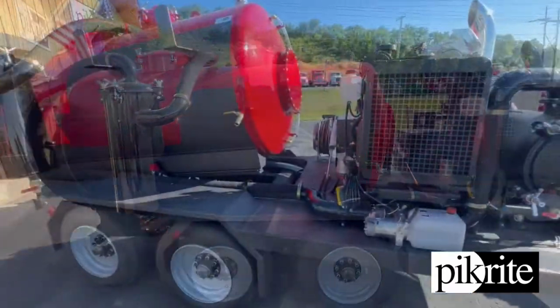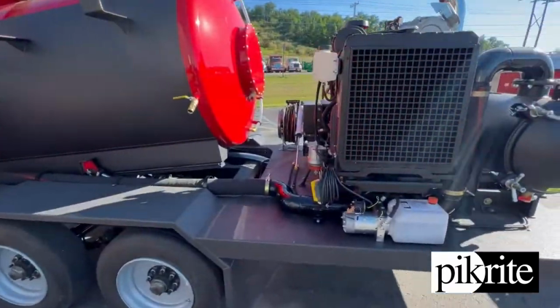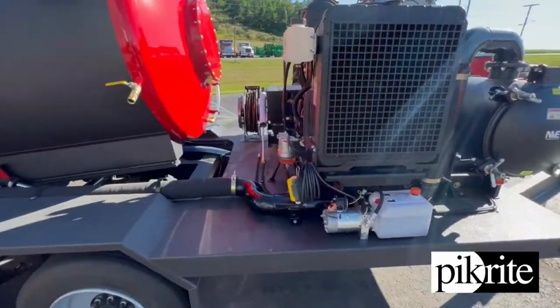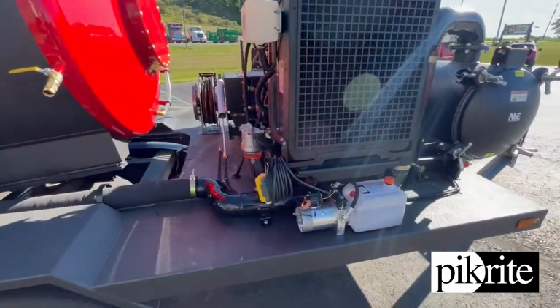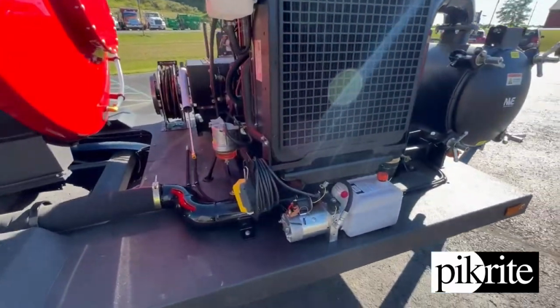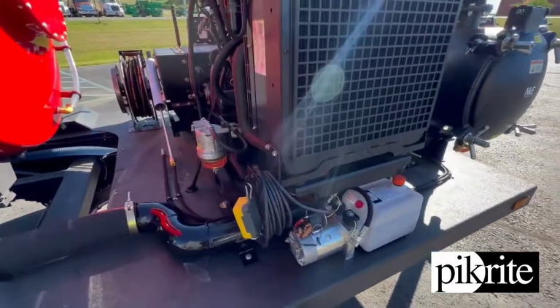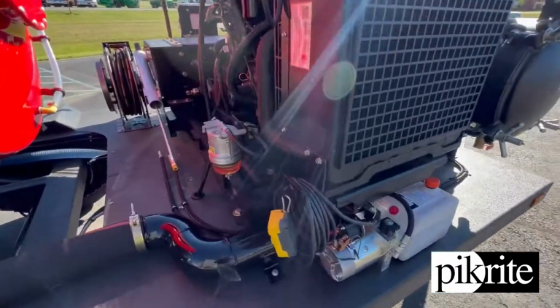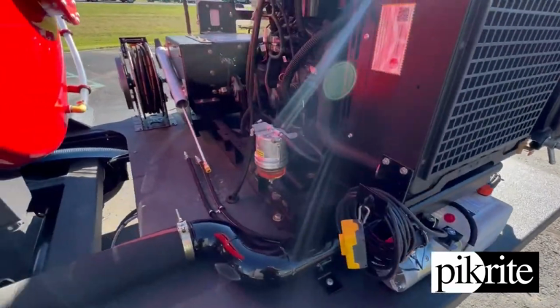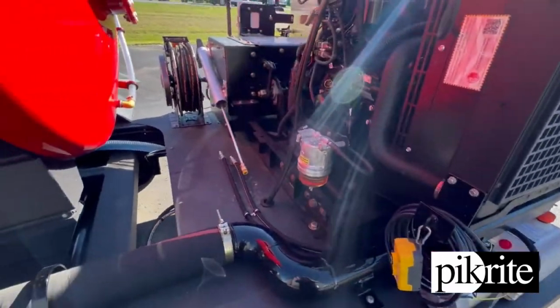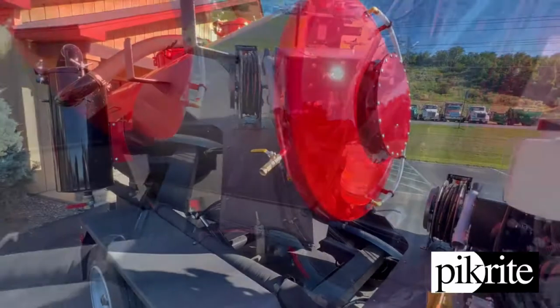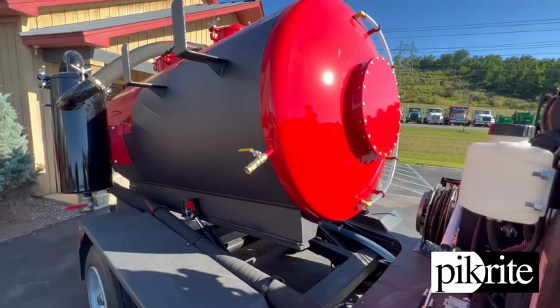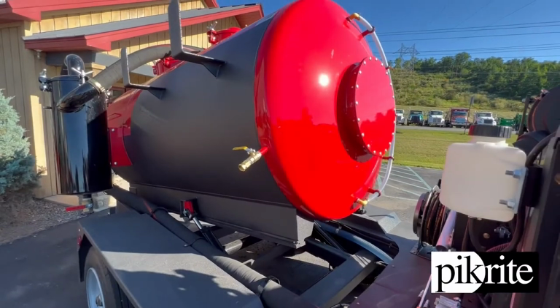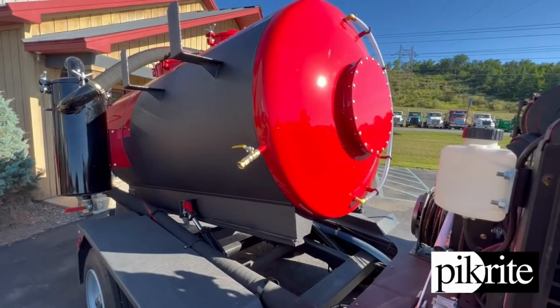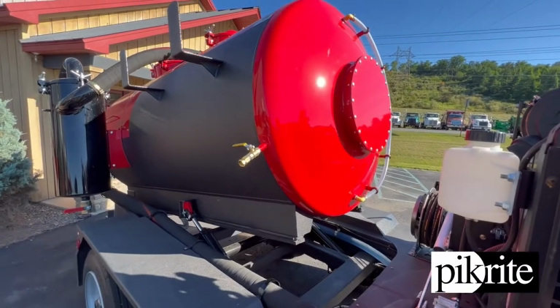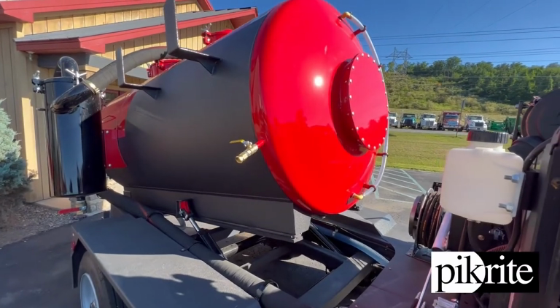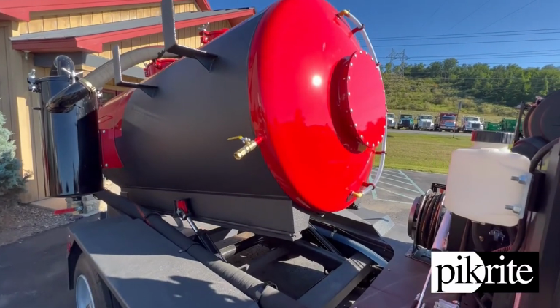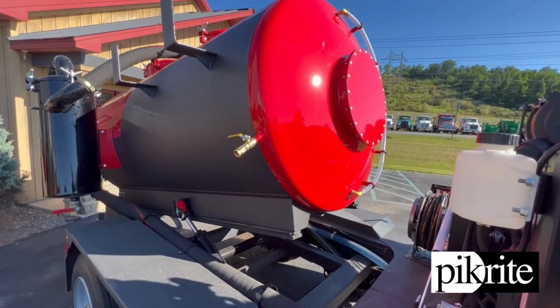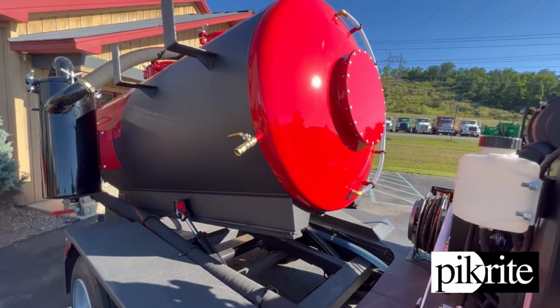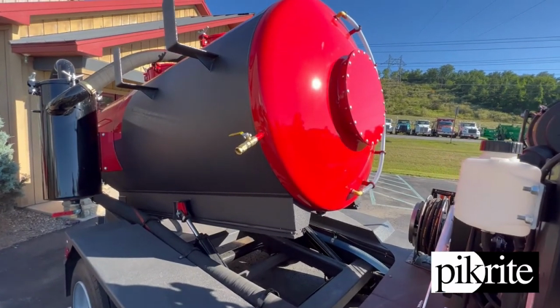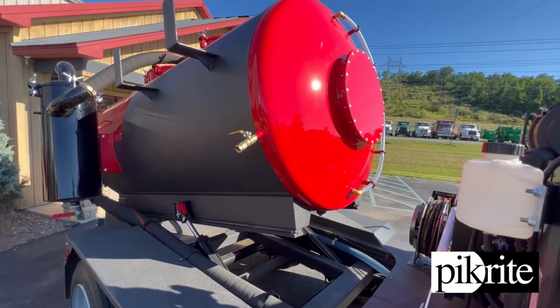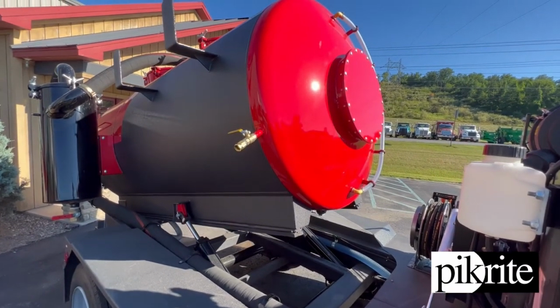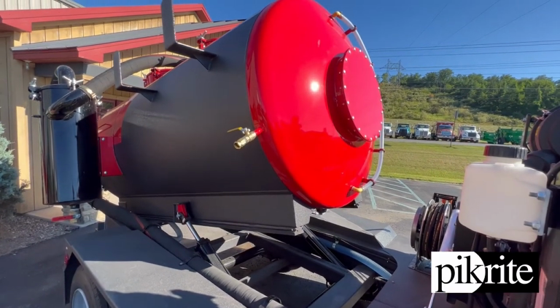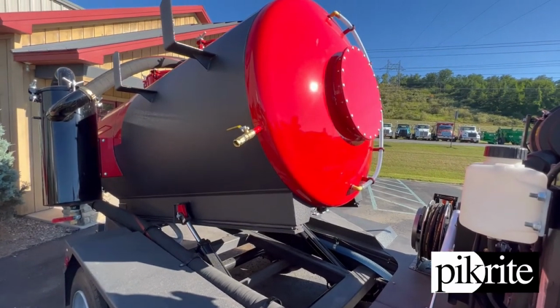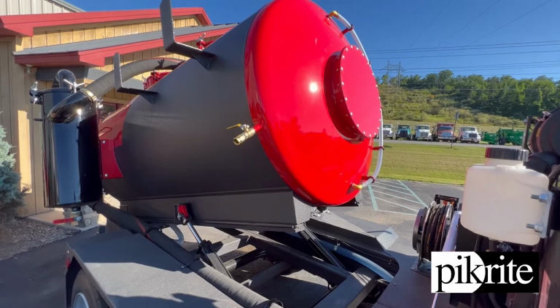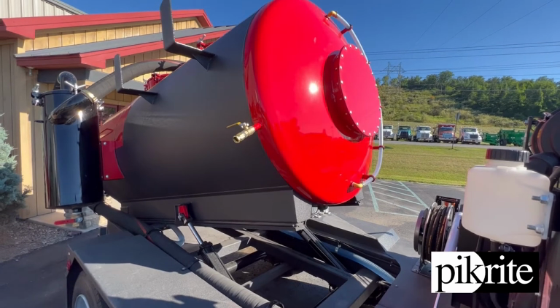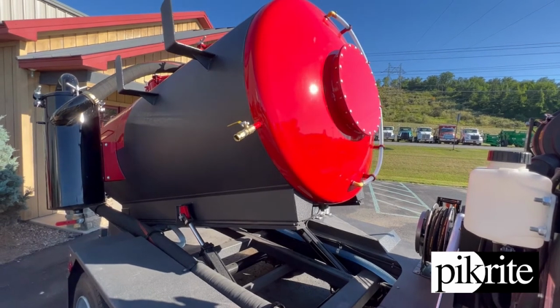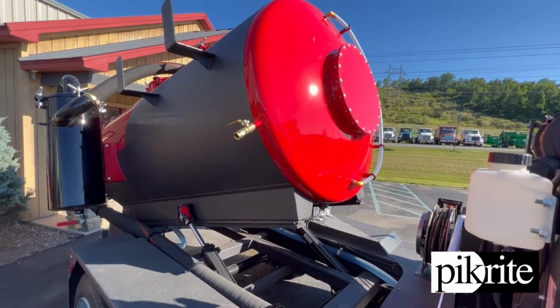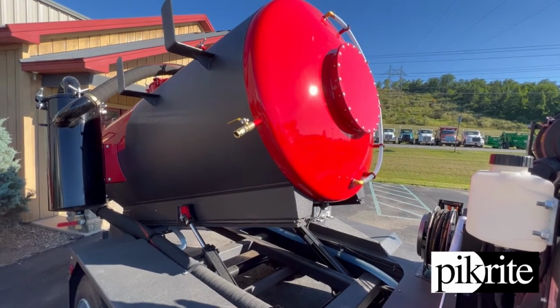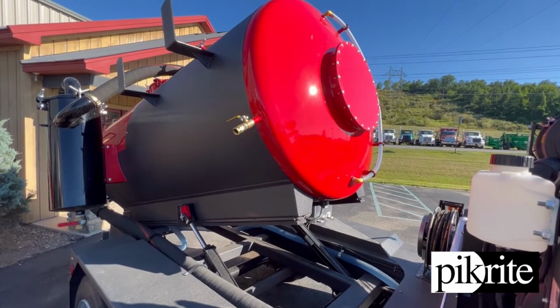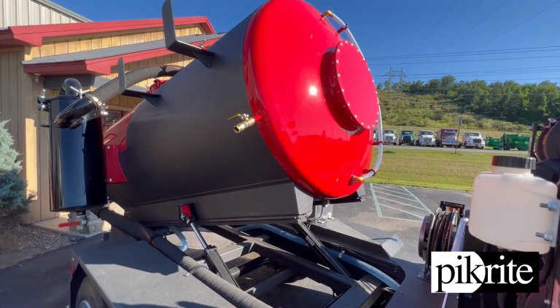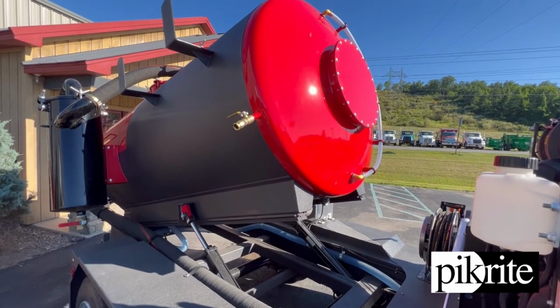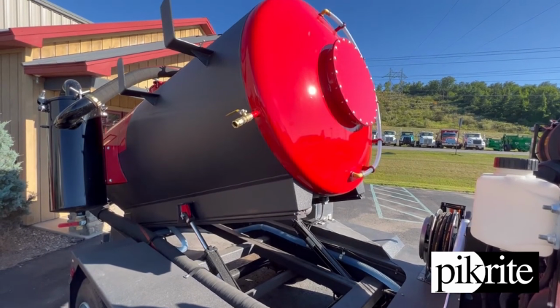Got a nice little power pack and nice little pendant control. It's got twin cylinders on it — it is double acting, power up, power down. Real nice for clean out.